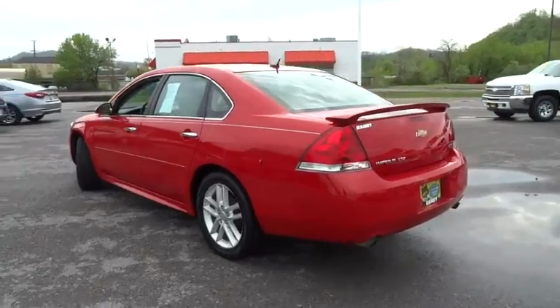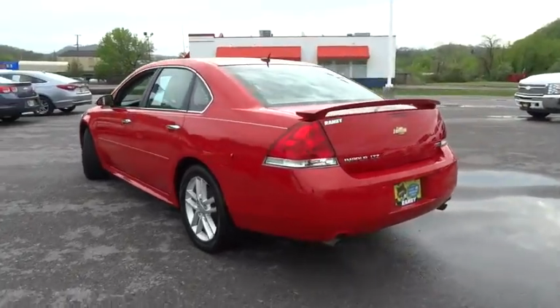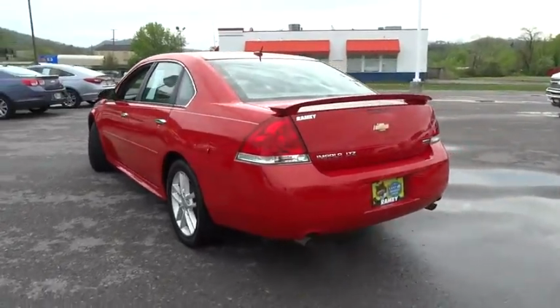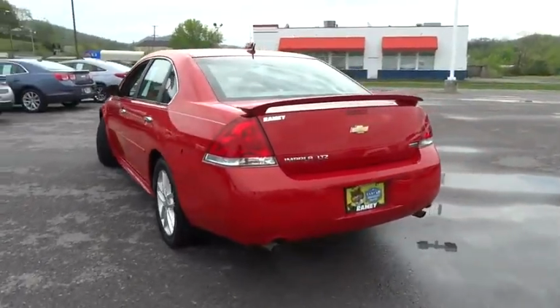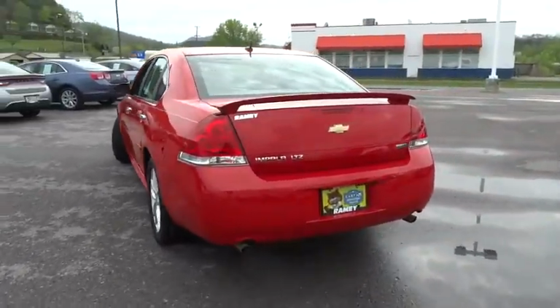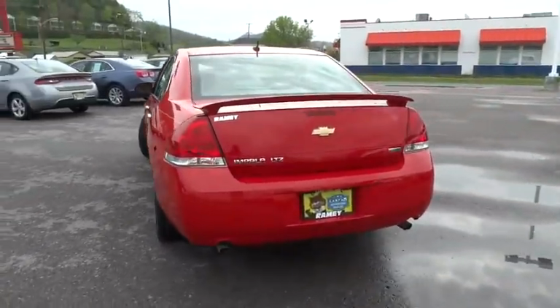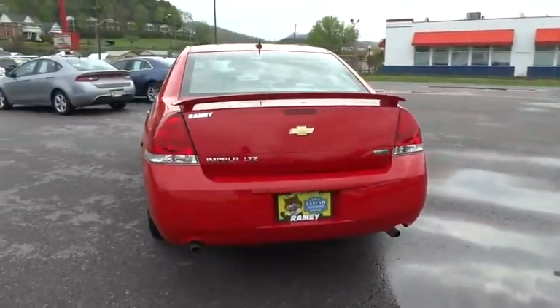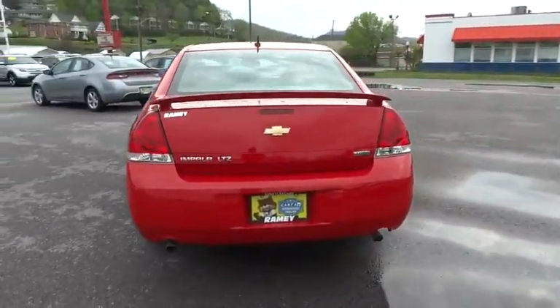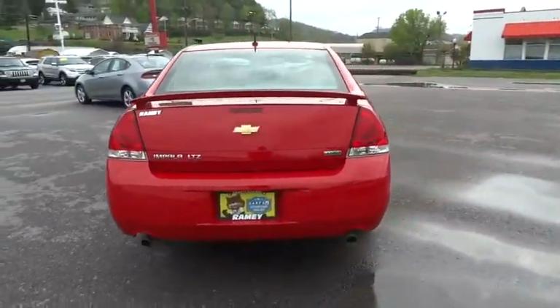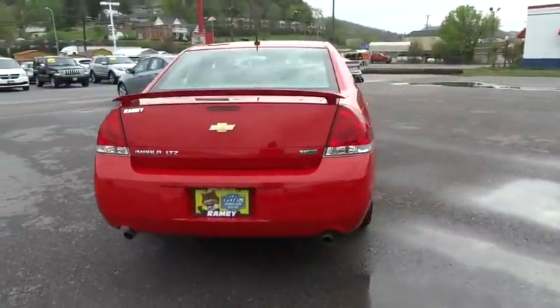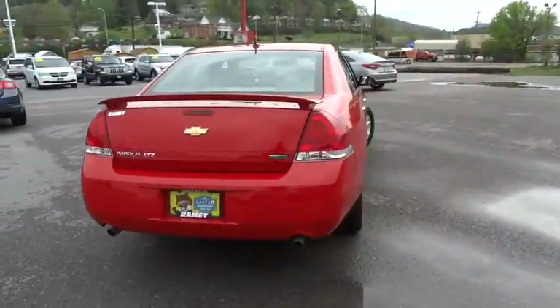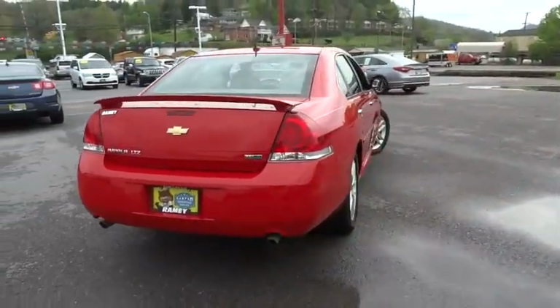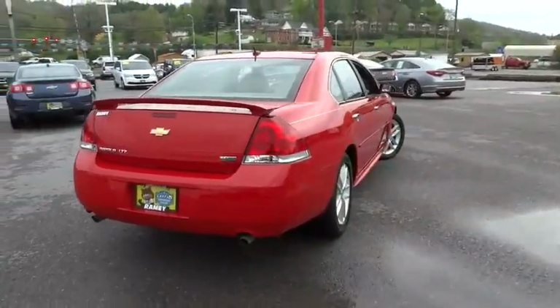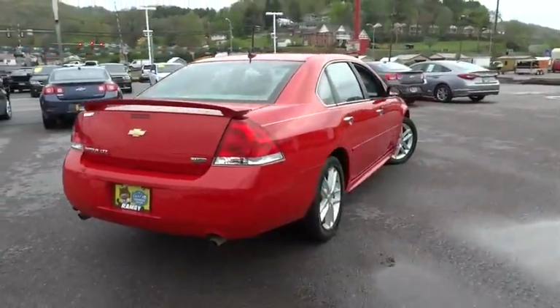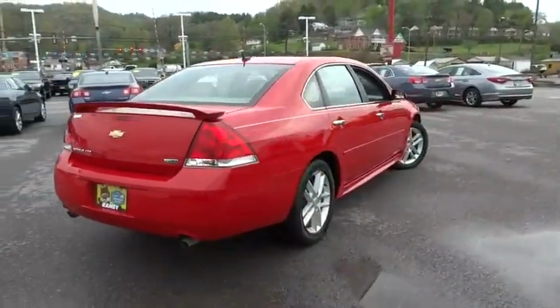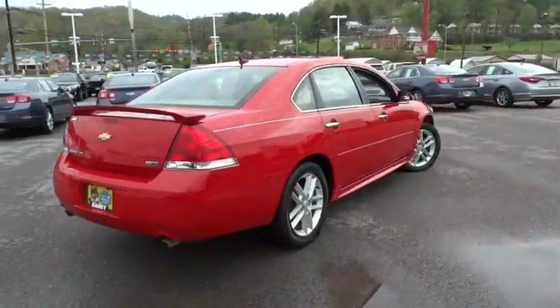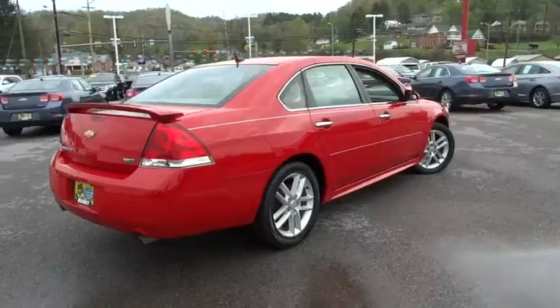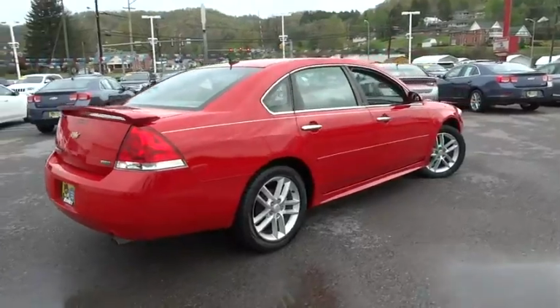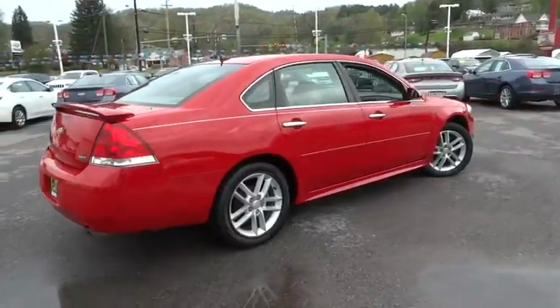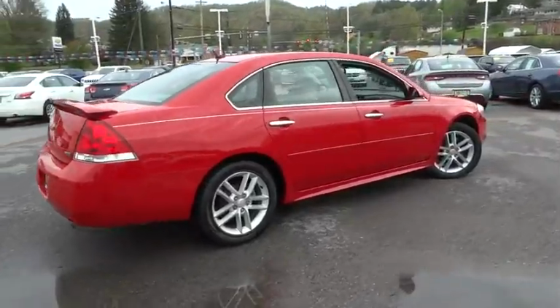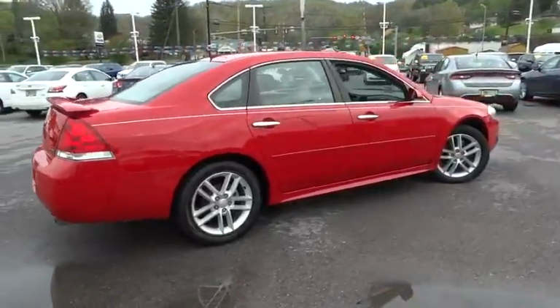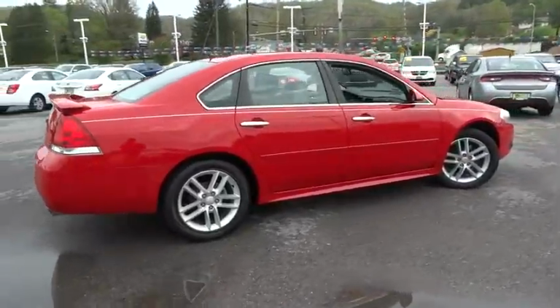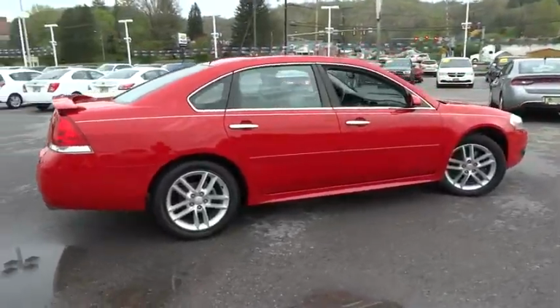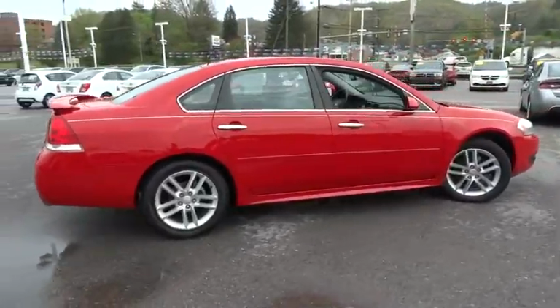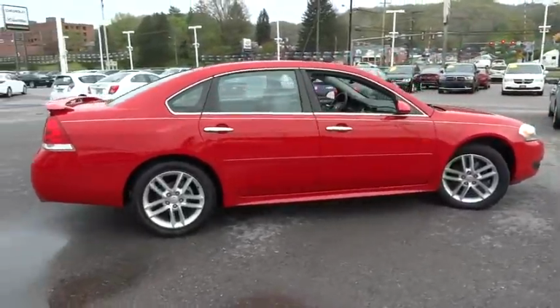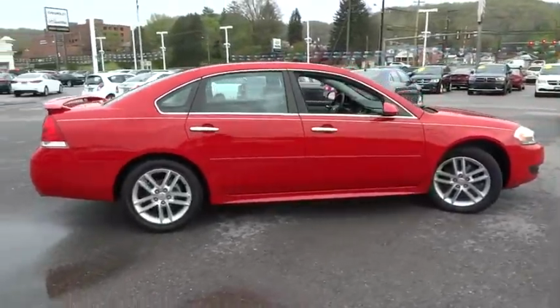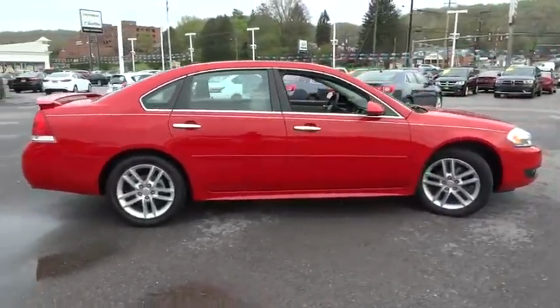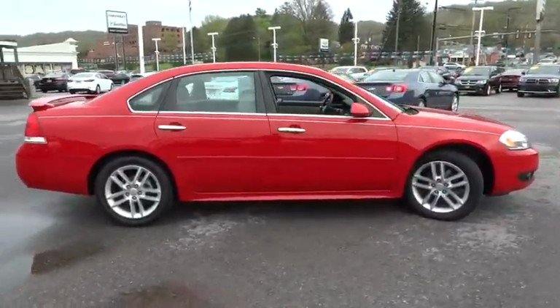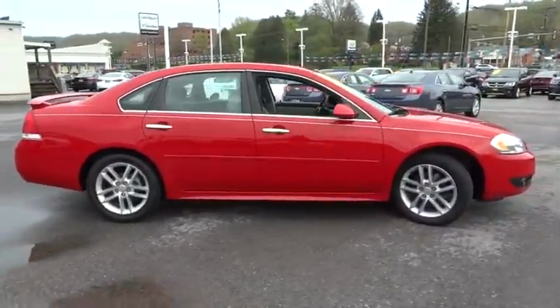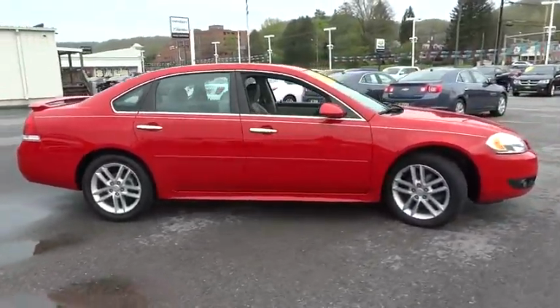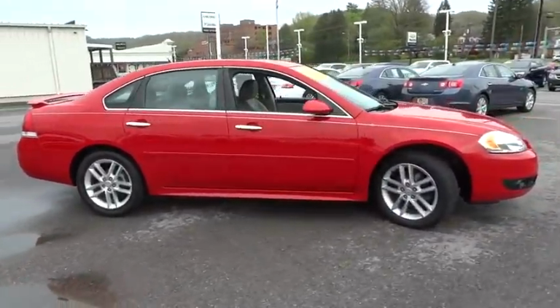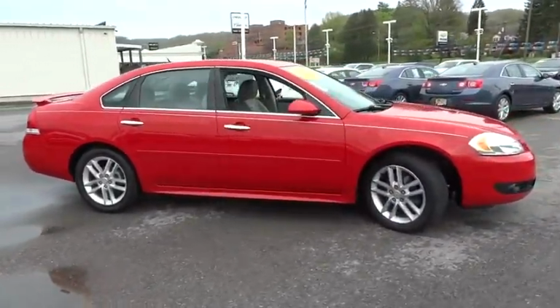Here are some of this vehicle's great options: stability control, remote engine start, traction control, keyless entry, power passenger seat, anti-lock braking system.